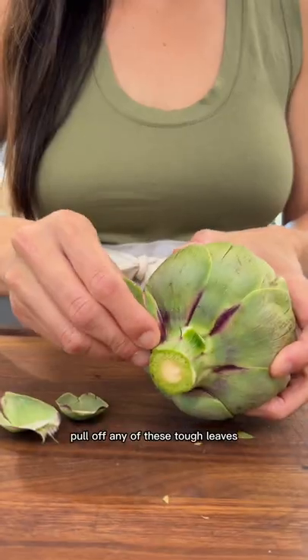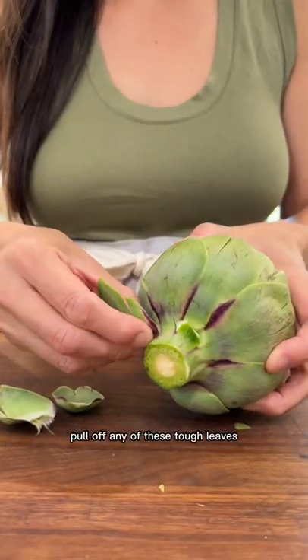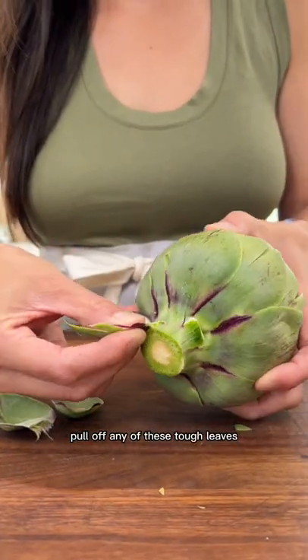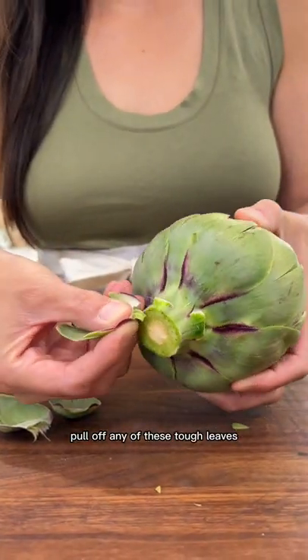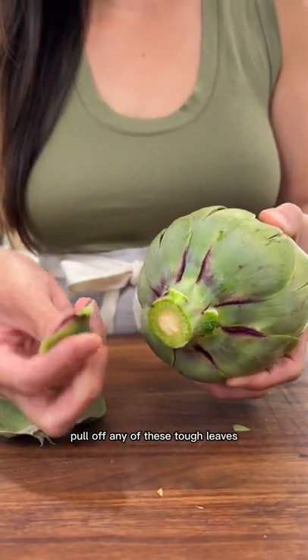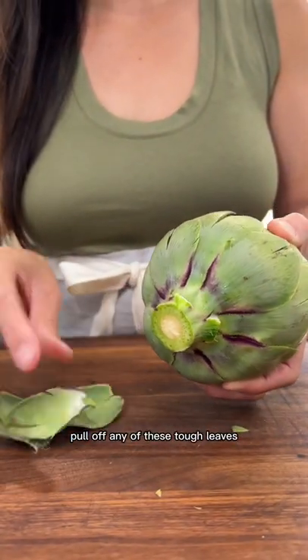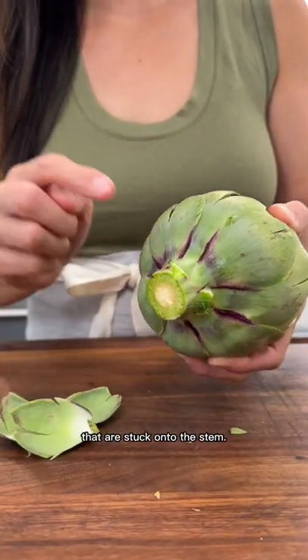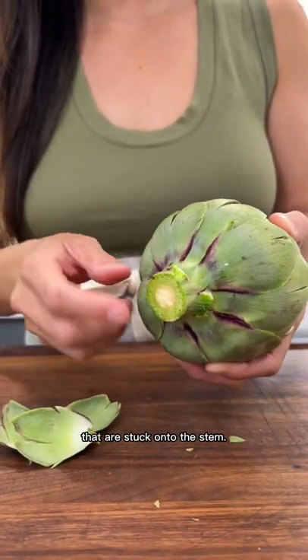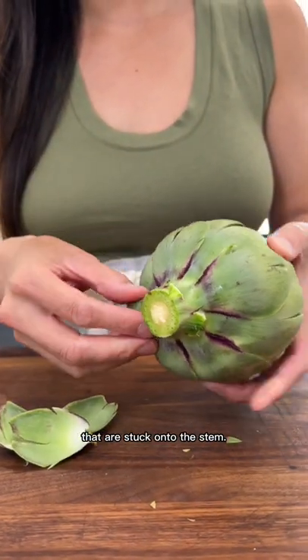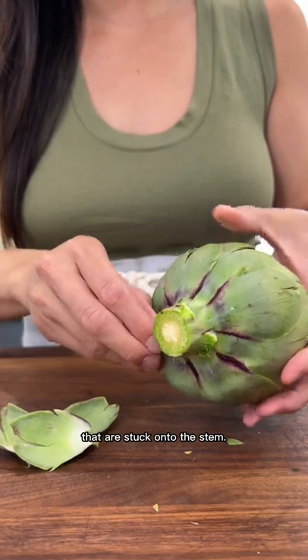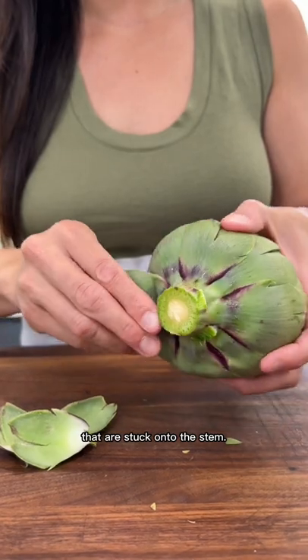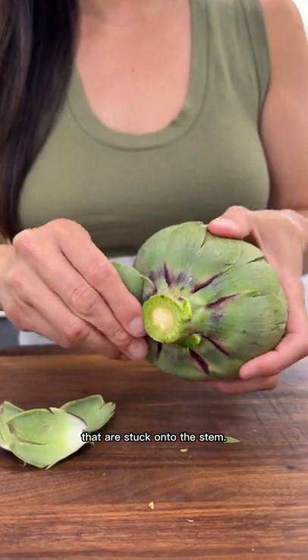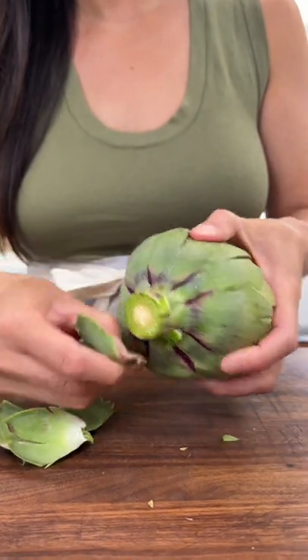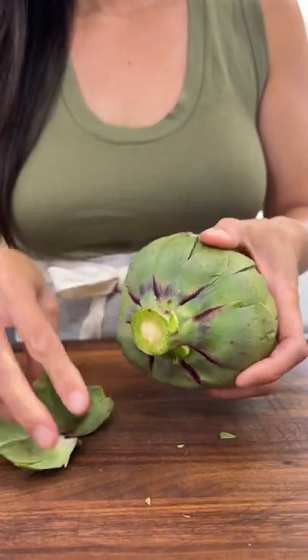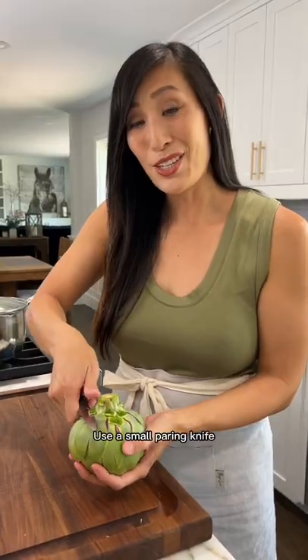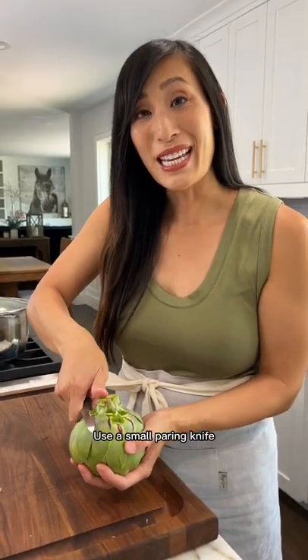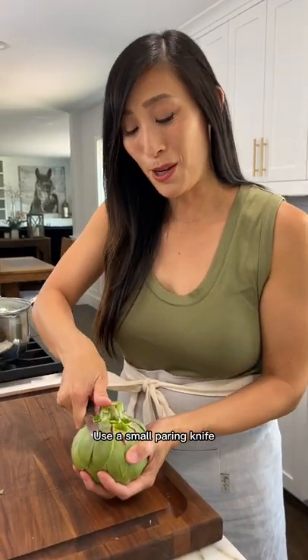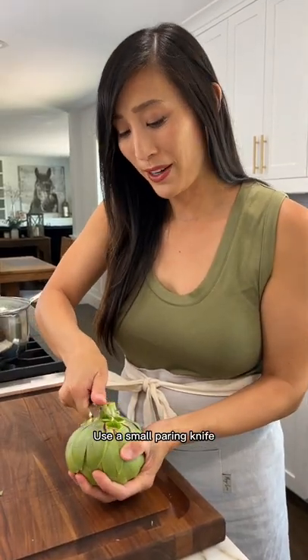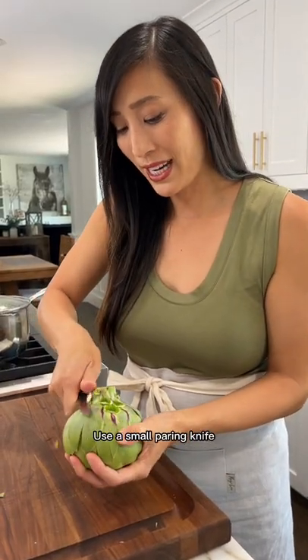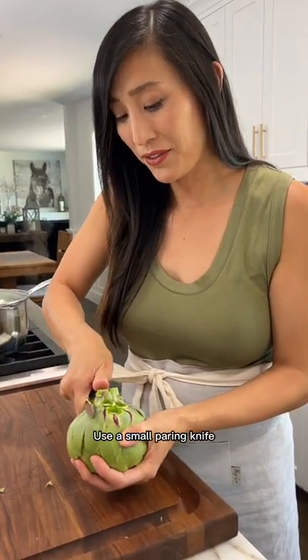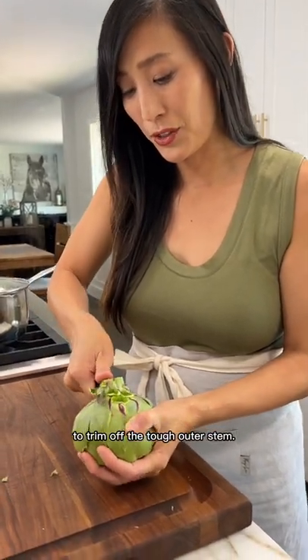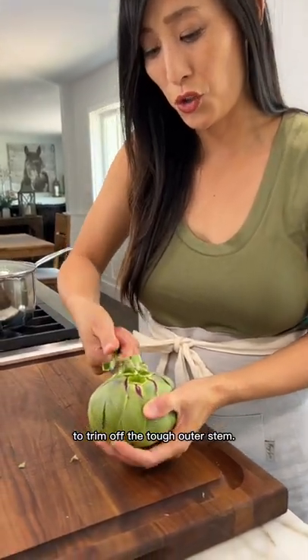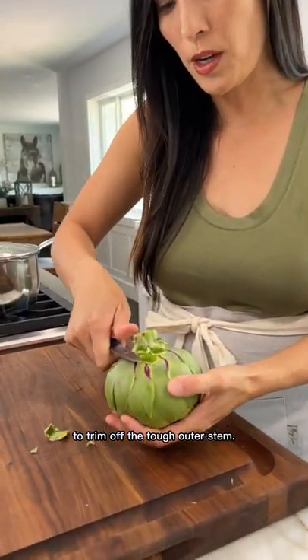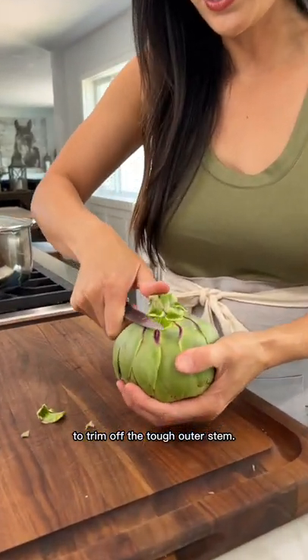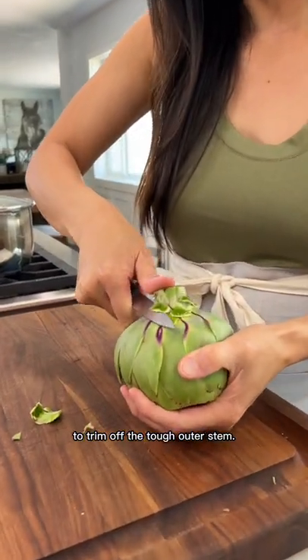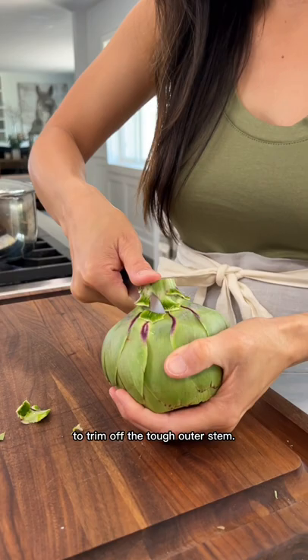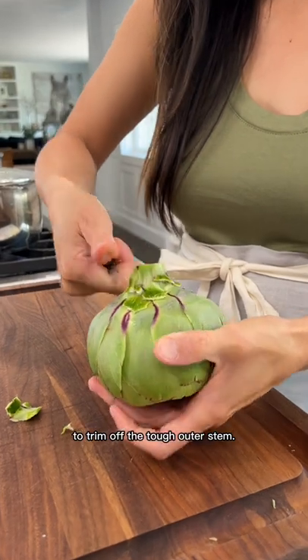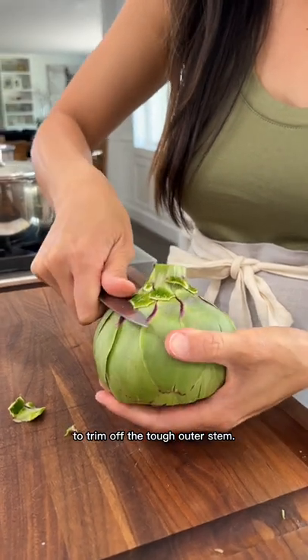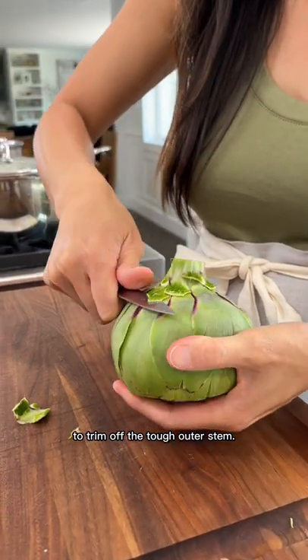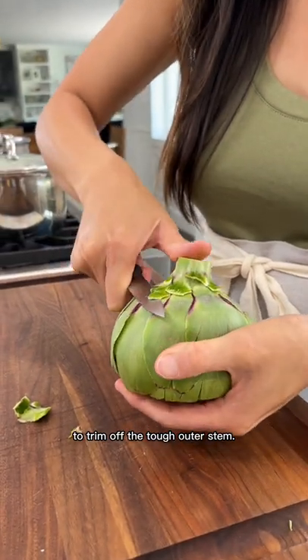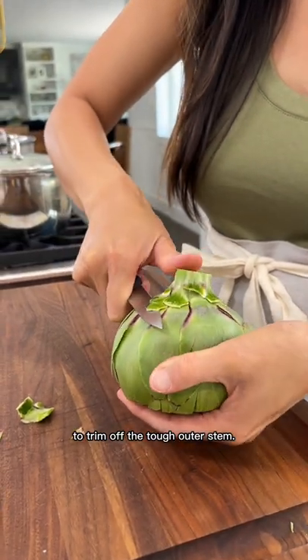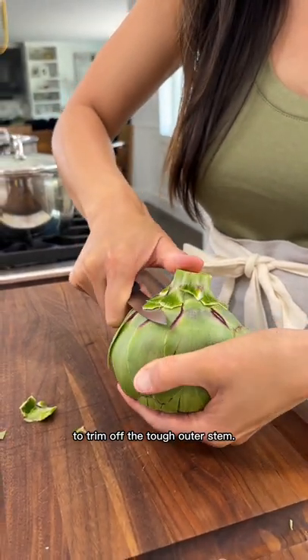Pull off any tough leaves that are stuck onto the stem. Use a small paring knife to trim off the tough outer stem.